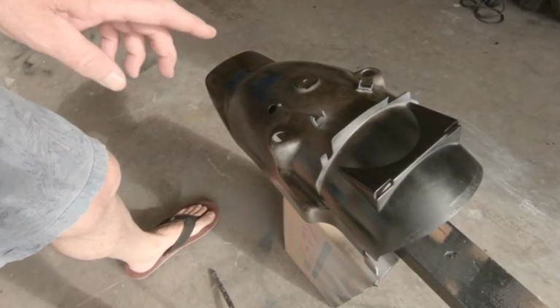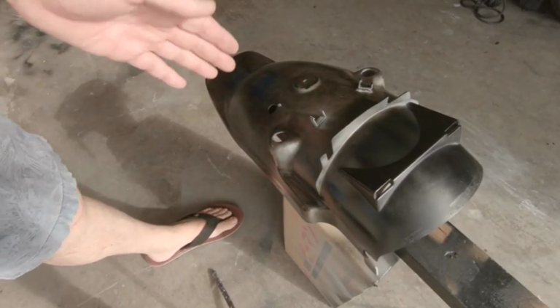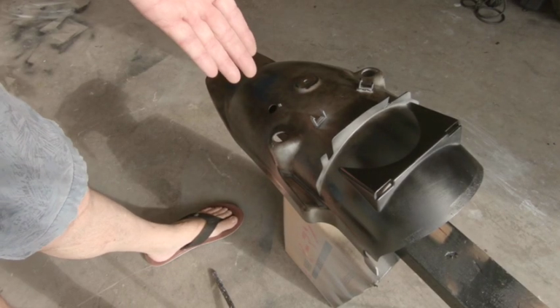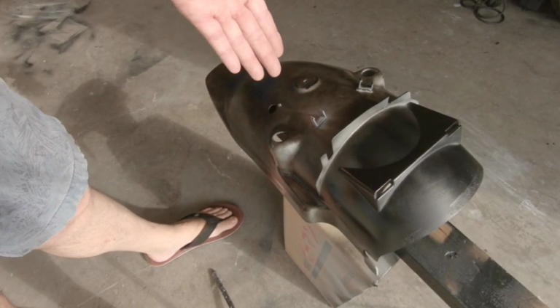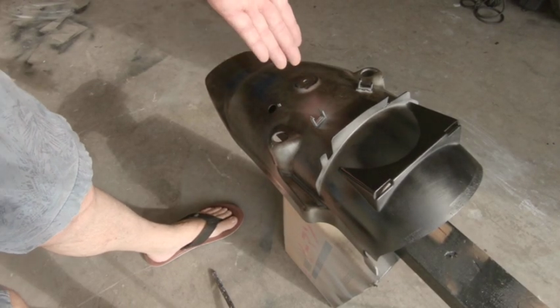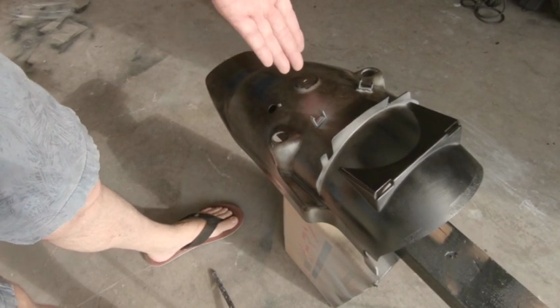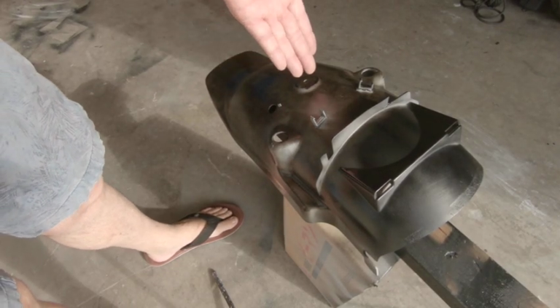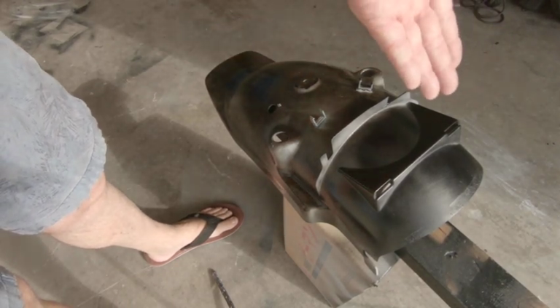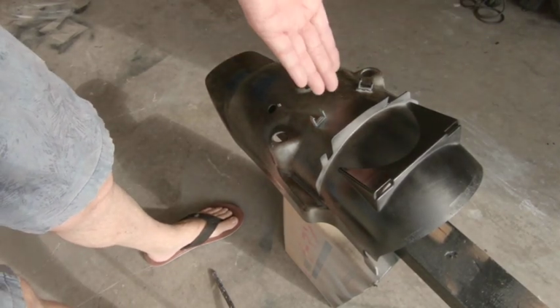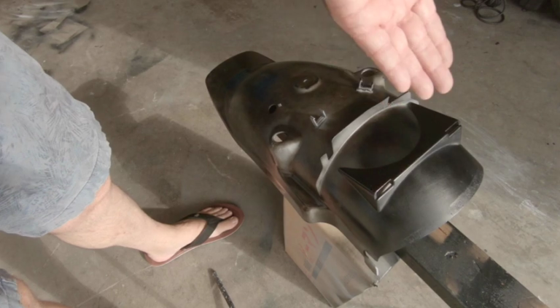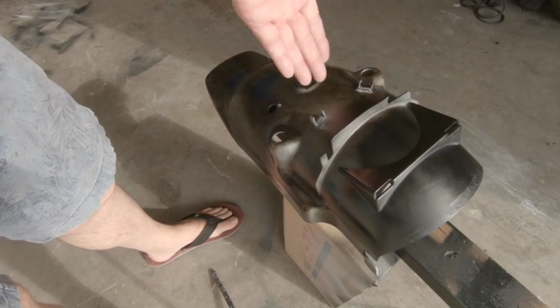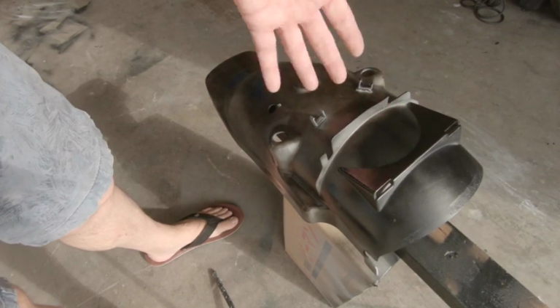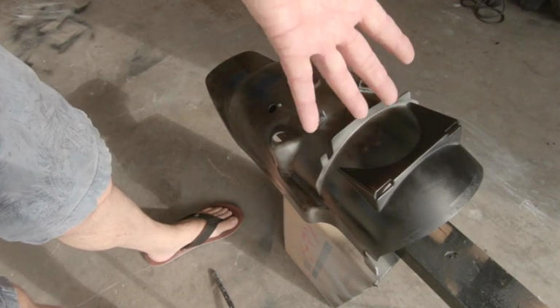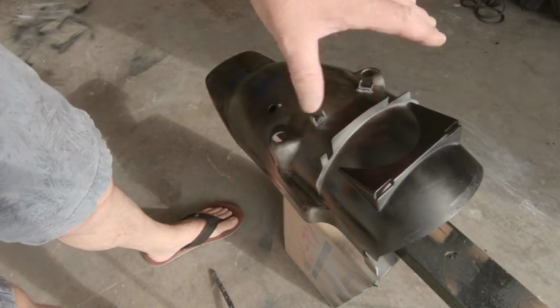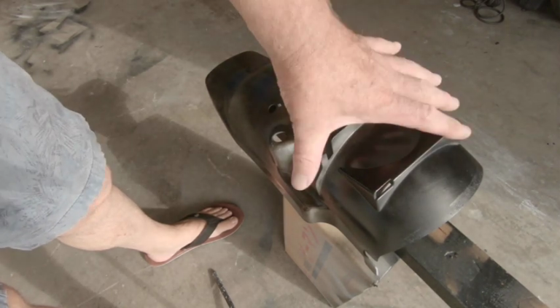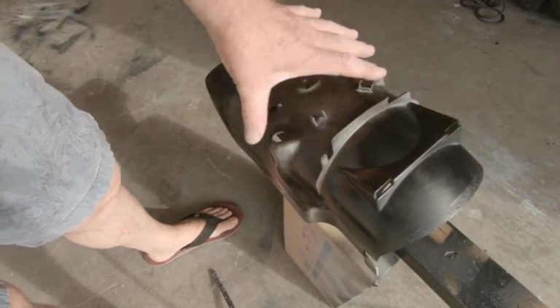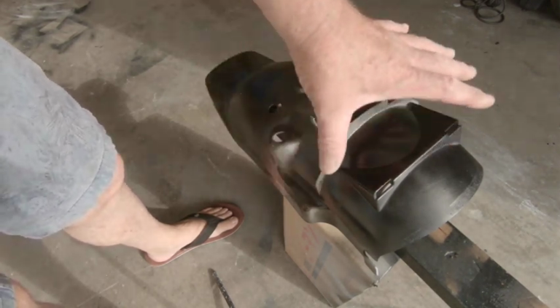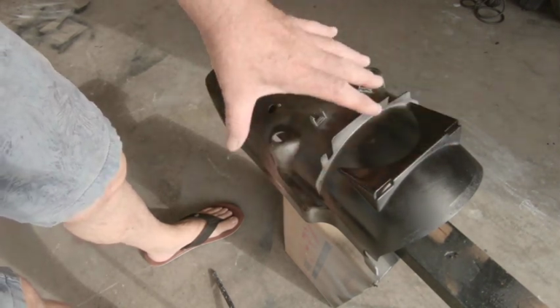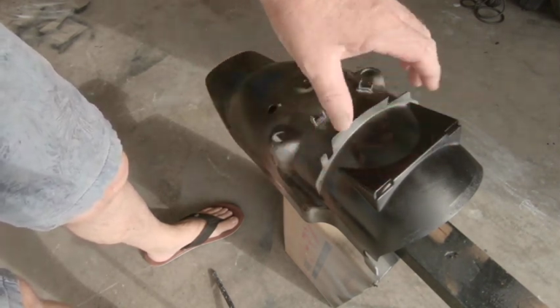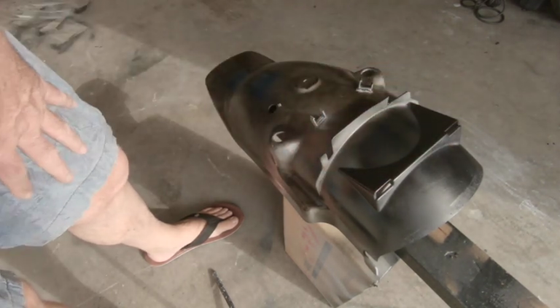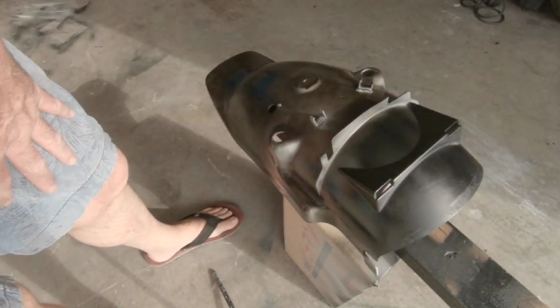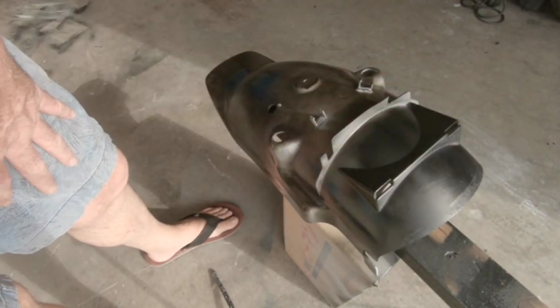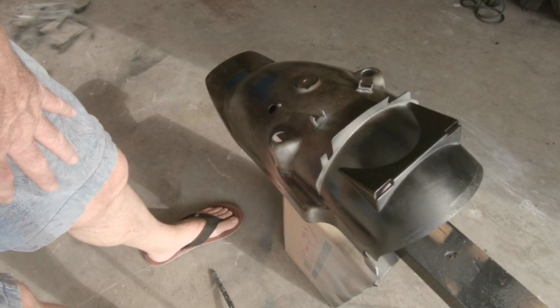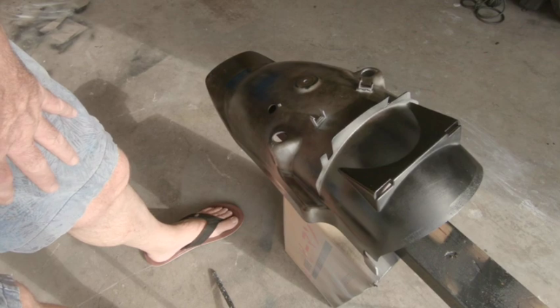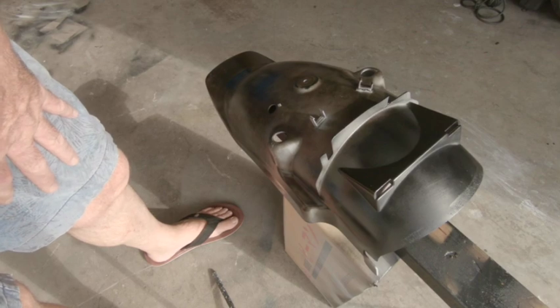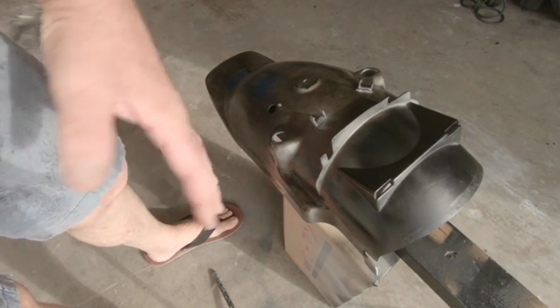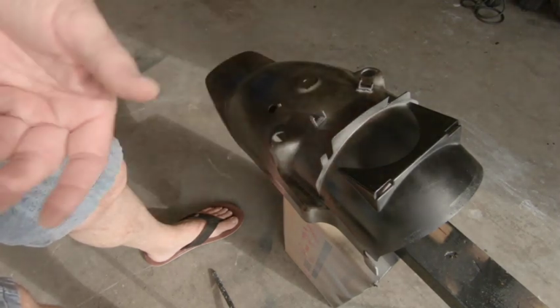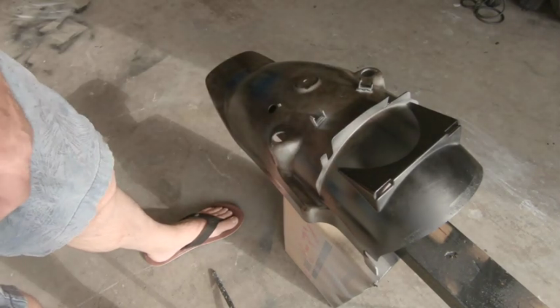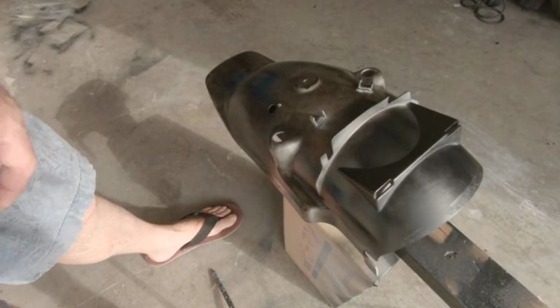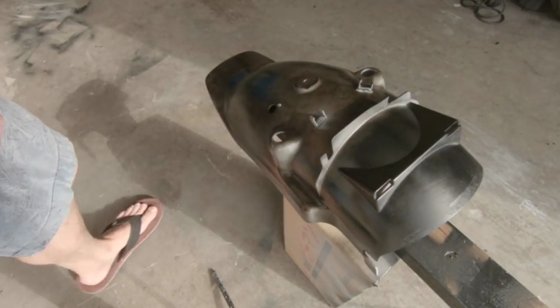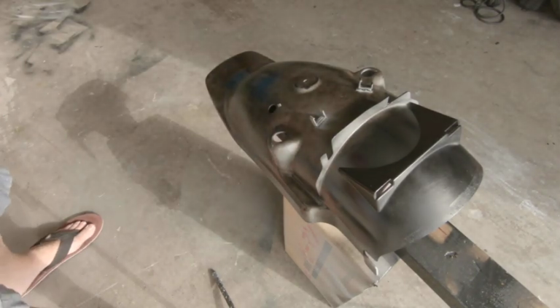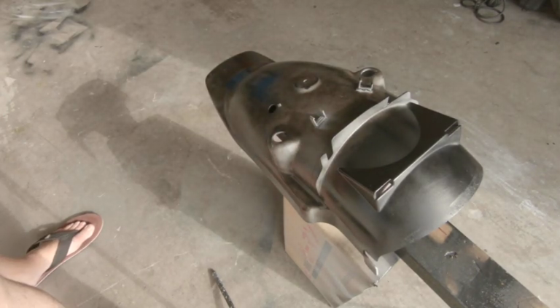What I also want you to know is from here forward, we don't see anything, so we don't have to be particularly worried. Don't waste your paint — as long as it's covered, that's all you need to worry about.